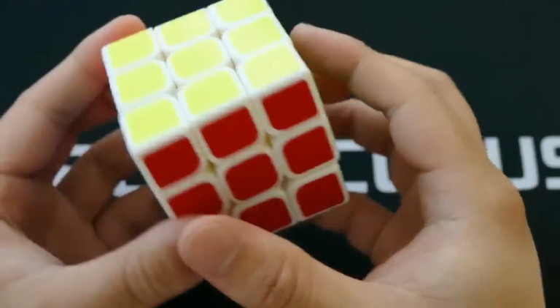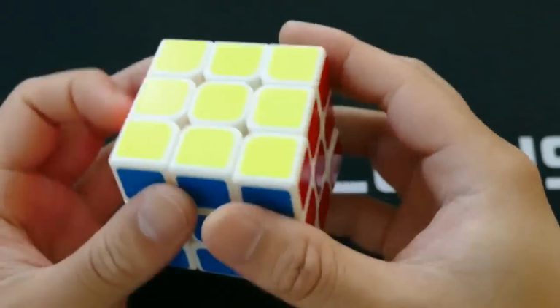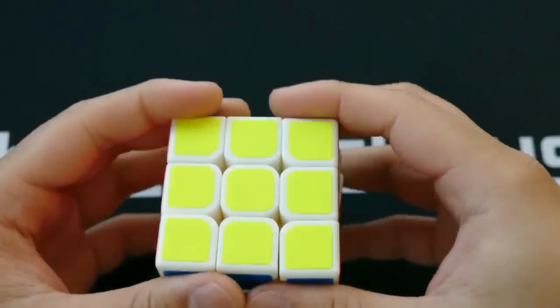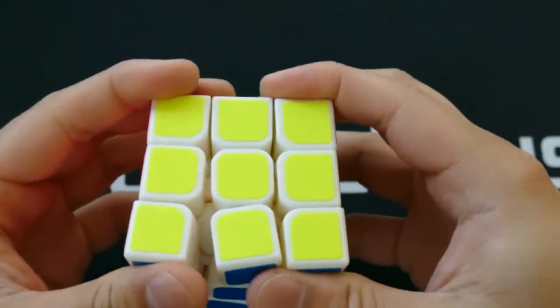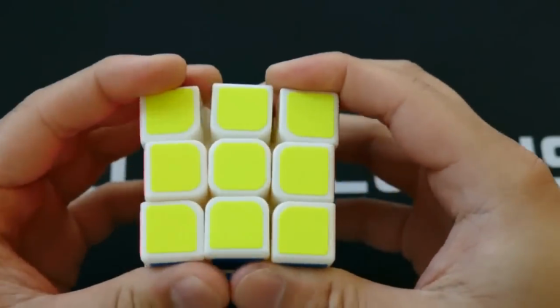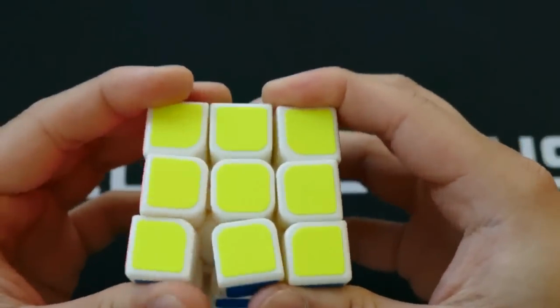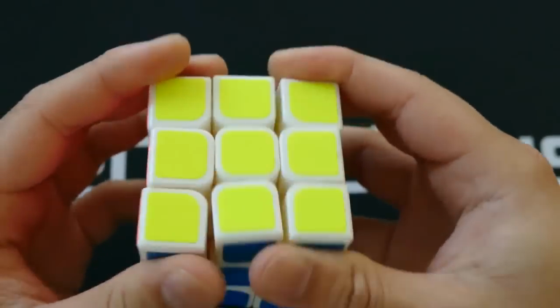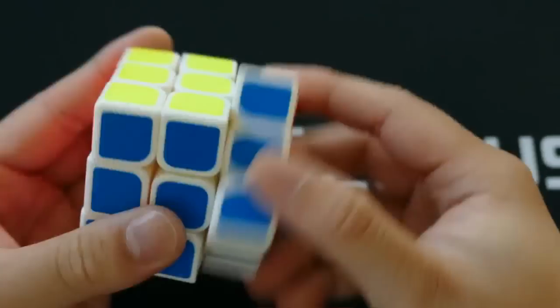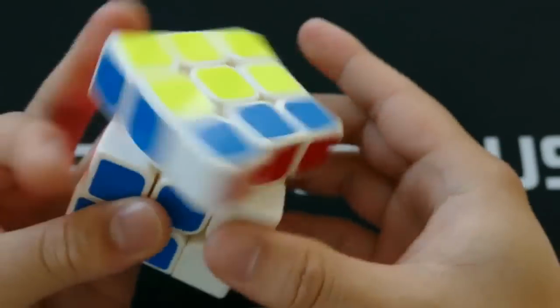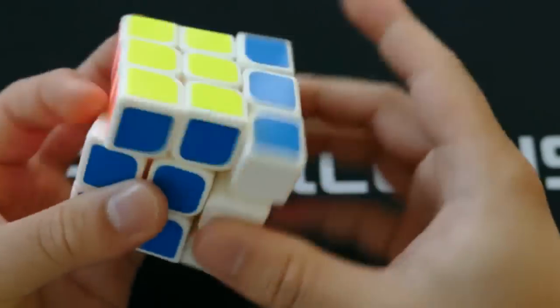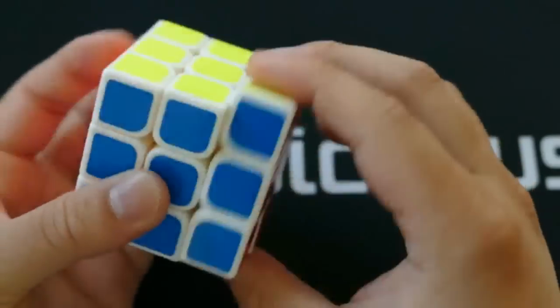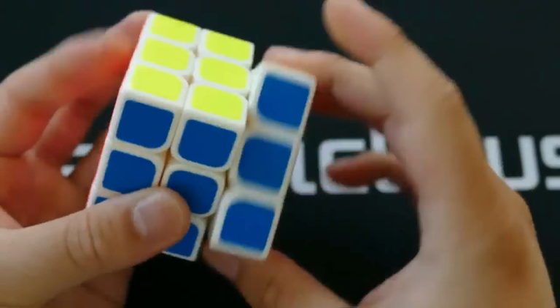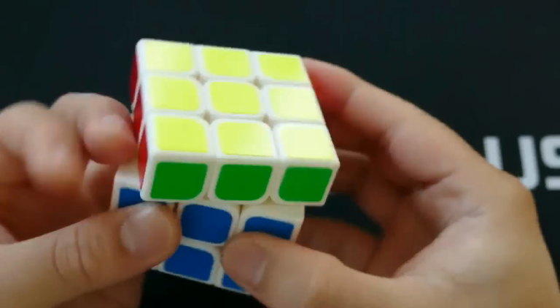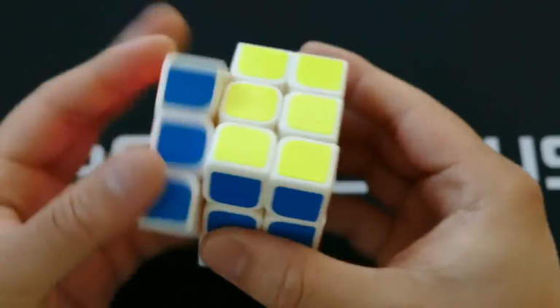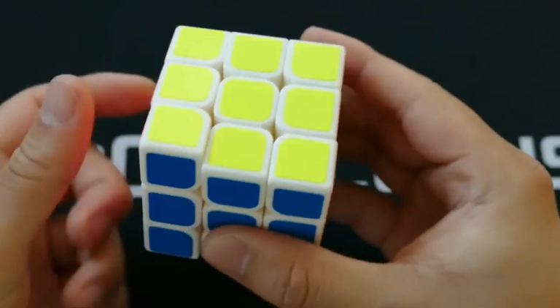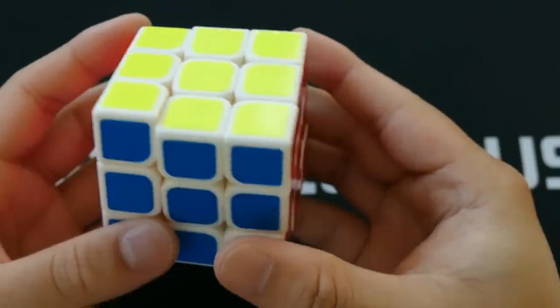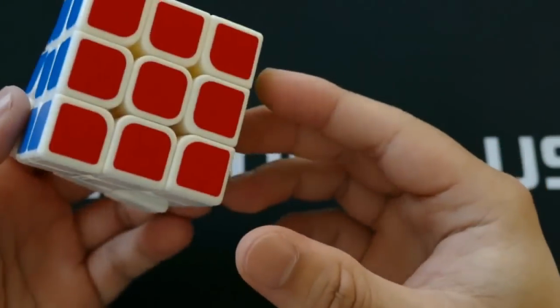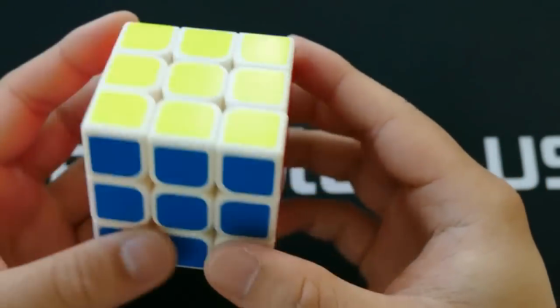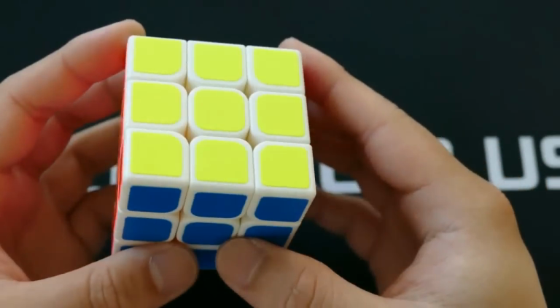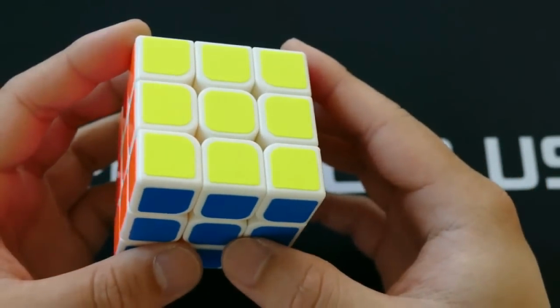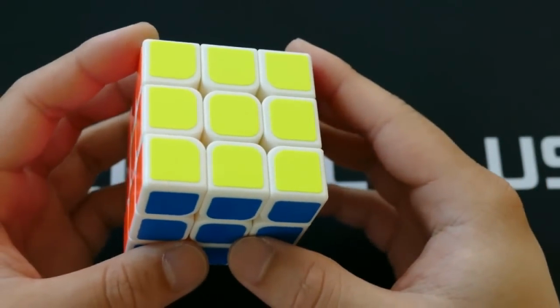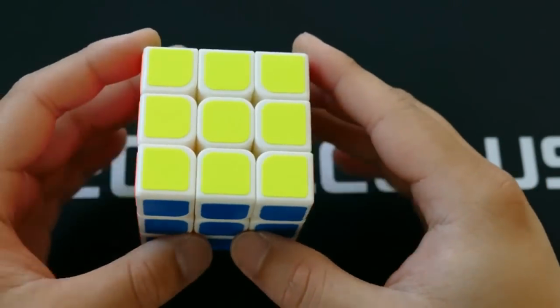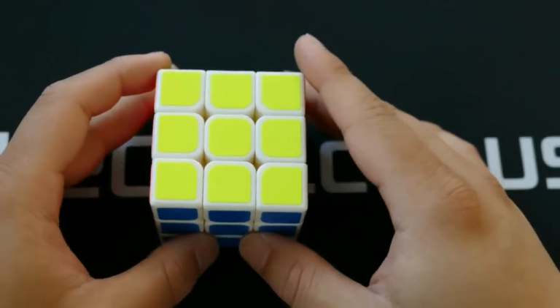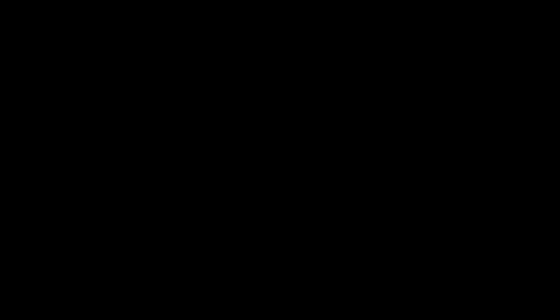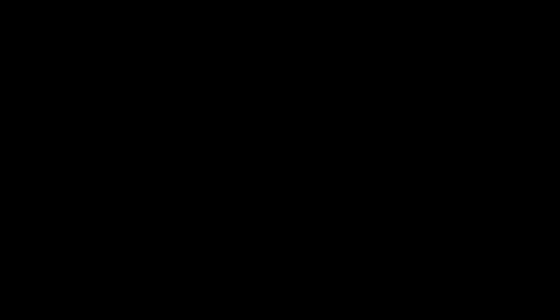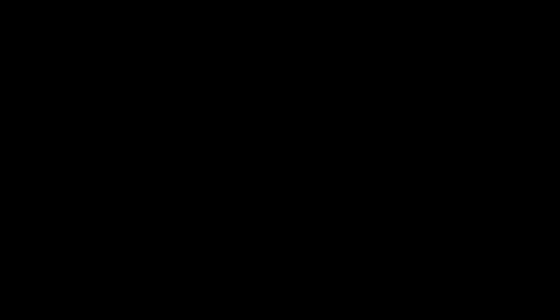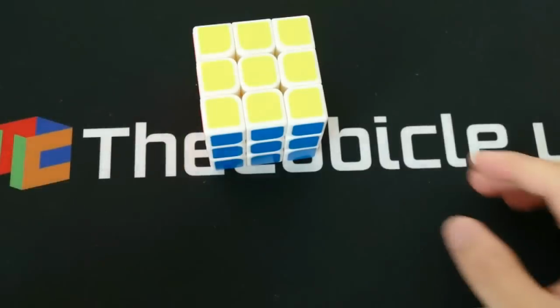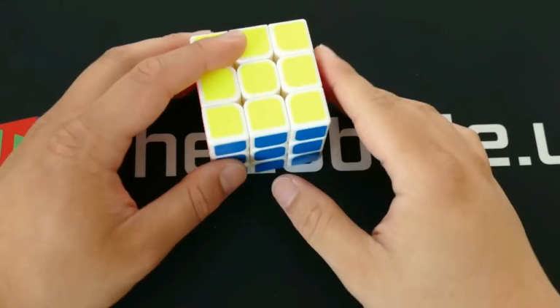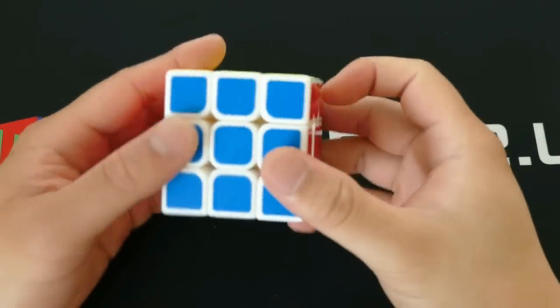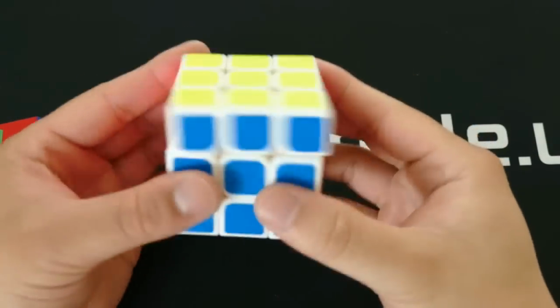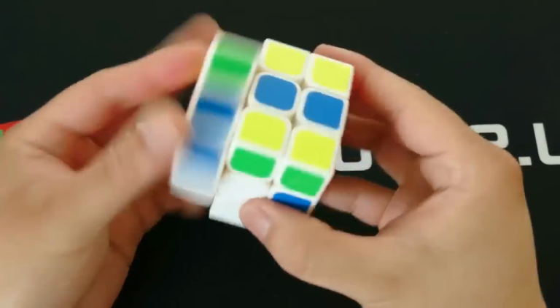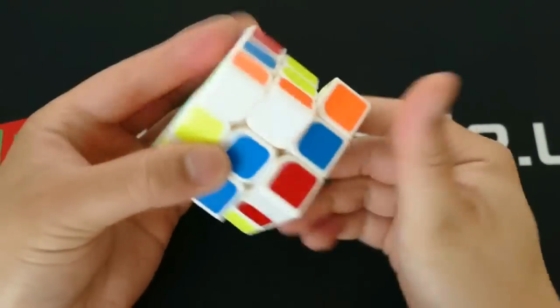With lube, the cube is a lot smoother and loses a bit of its scratchy feel. Some cons of this cube include its light and sometimes frail construction and slight center cap-popping problems. Aside from these issues, the Guanlong performs pretty well.